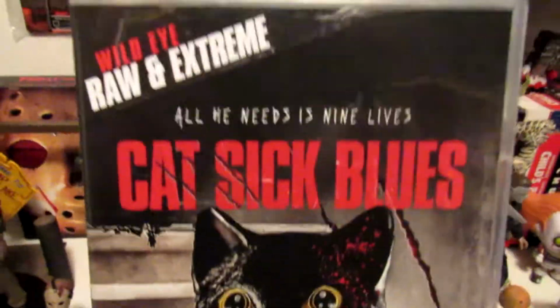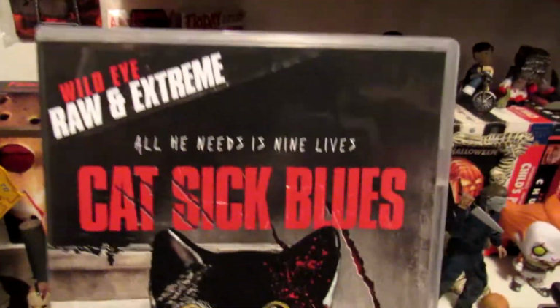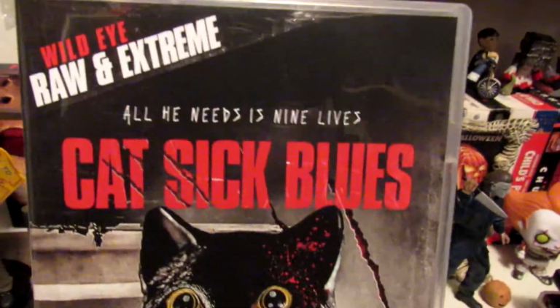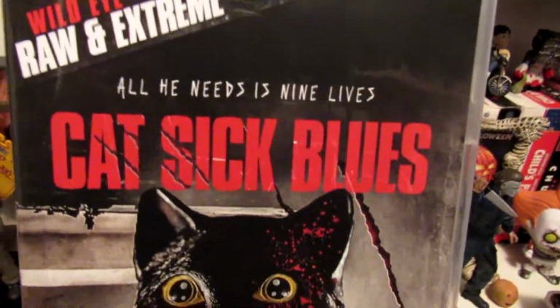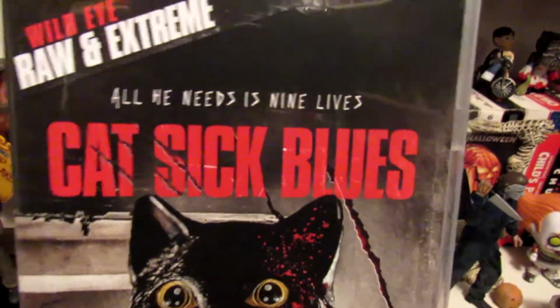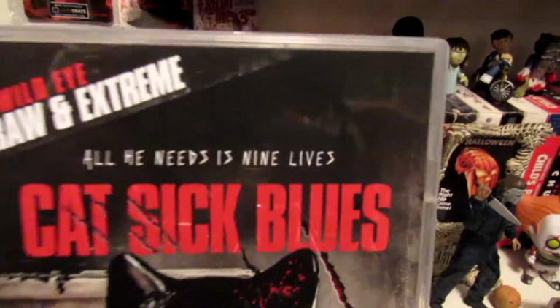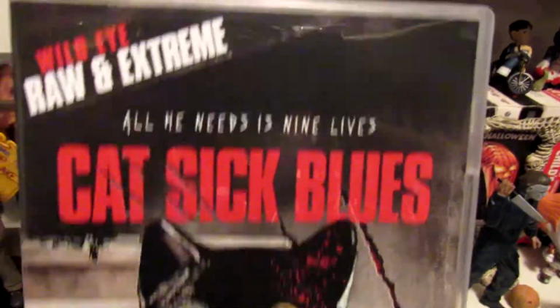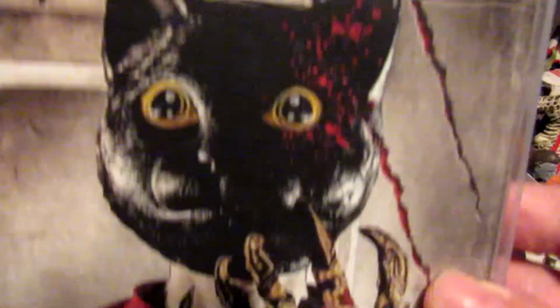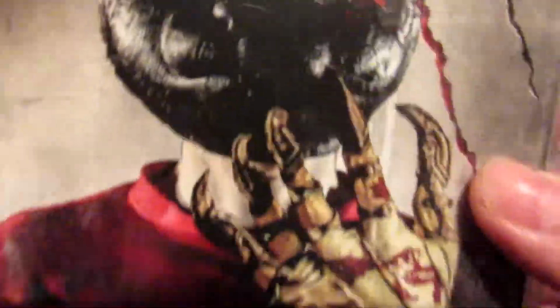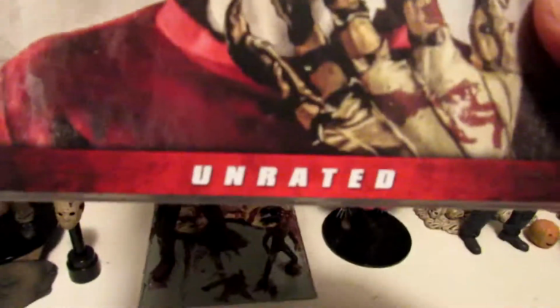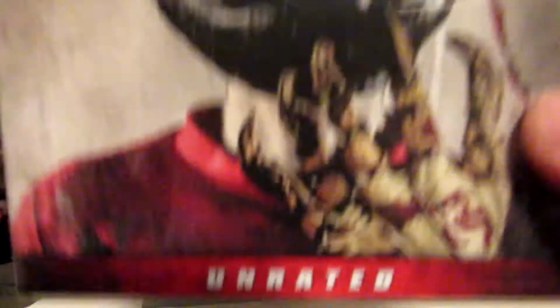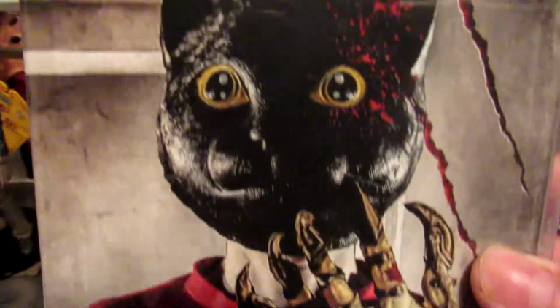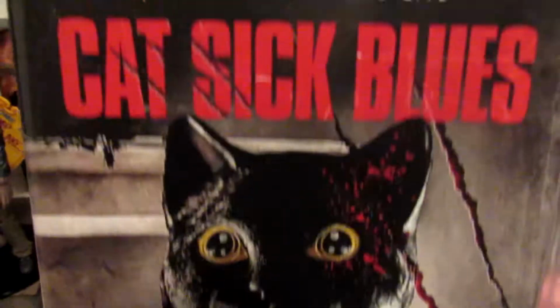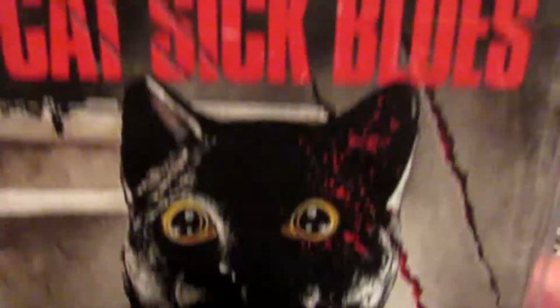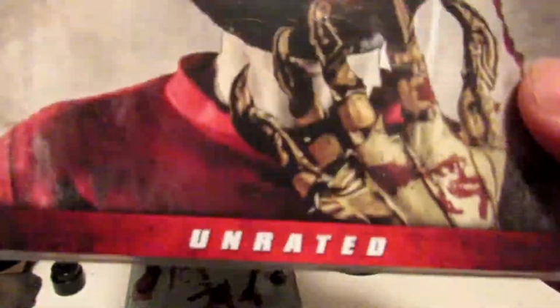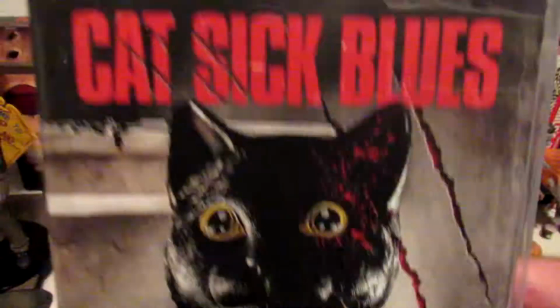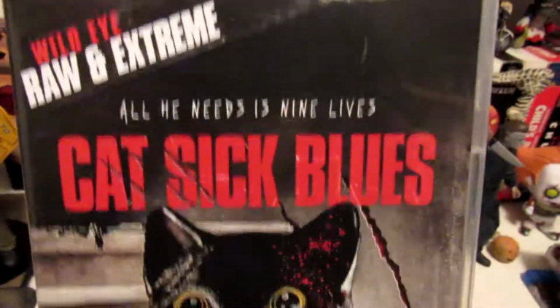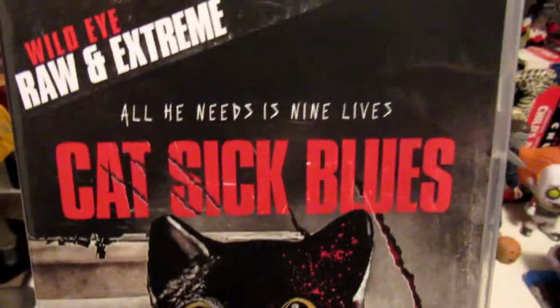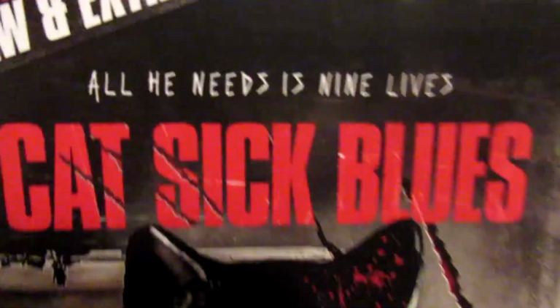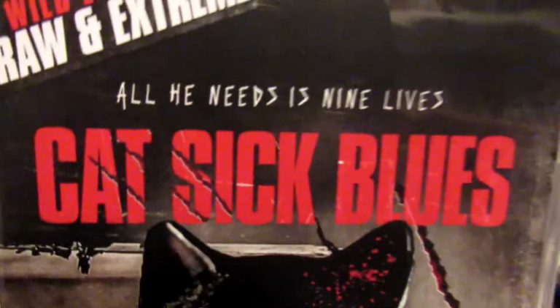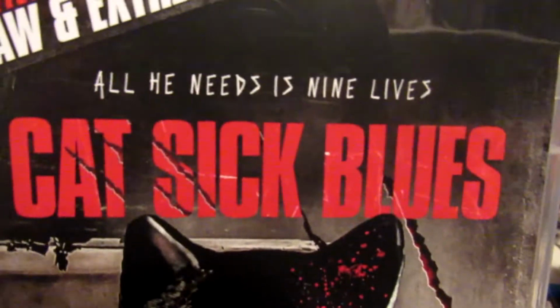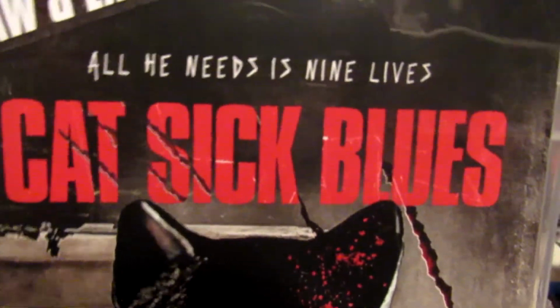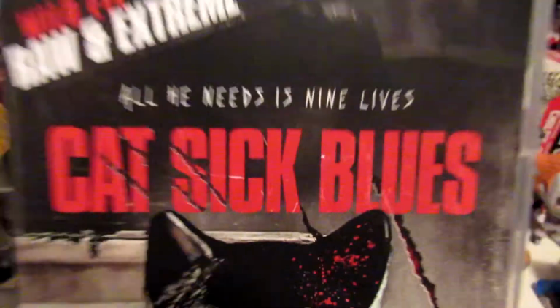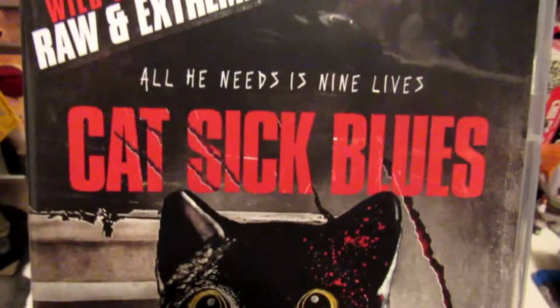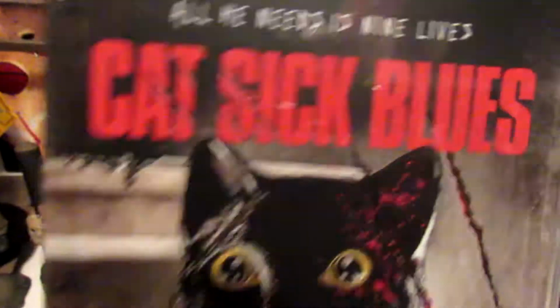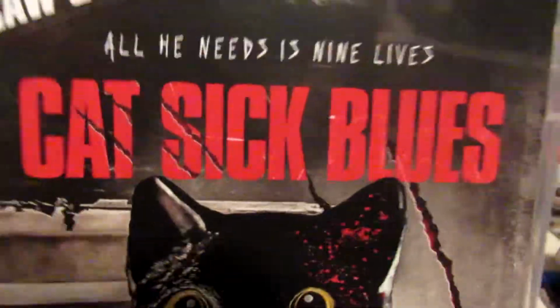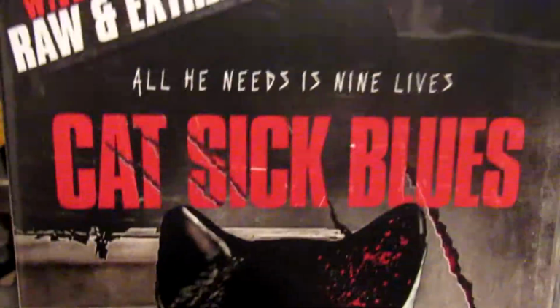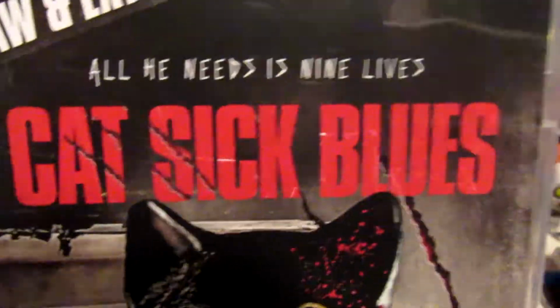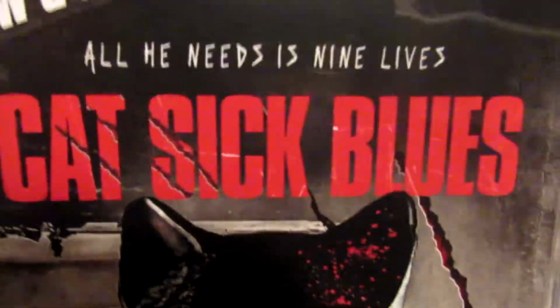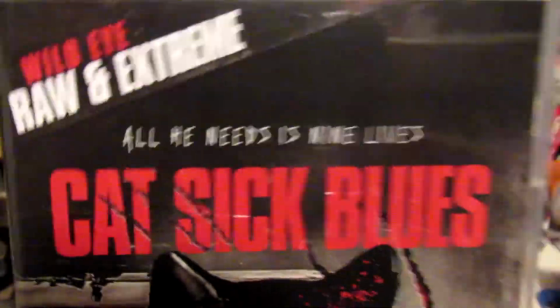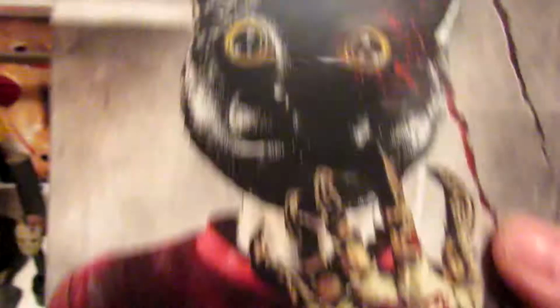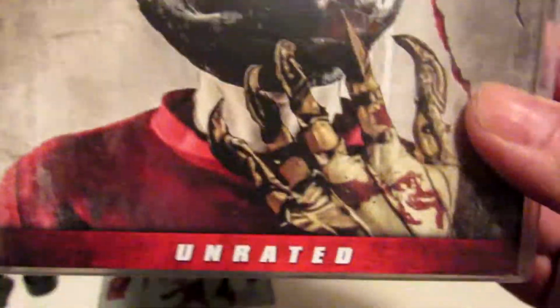And last but not least — Catsick Blues. Wild Eye Raw and Extreme. Had to get it. Heard a lot about the movie. It's the unrated version. Catsick Blues. Just seek it out, find it, watch it, love it. Great movie.